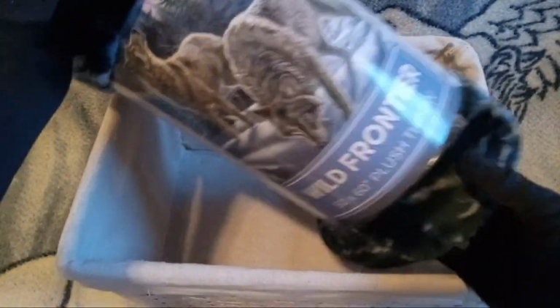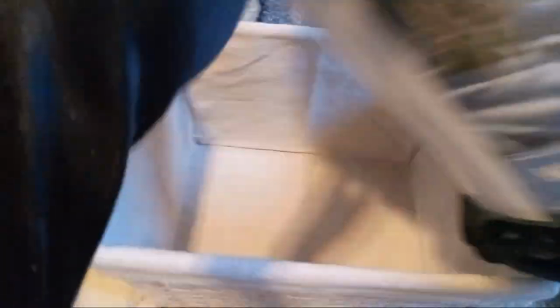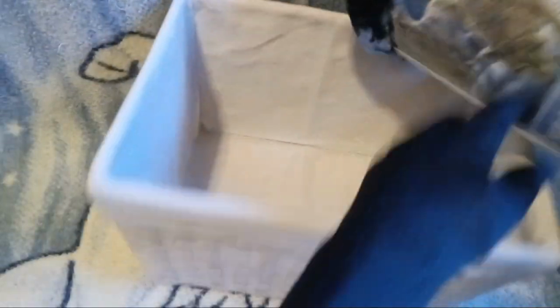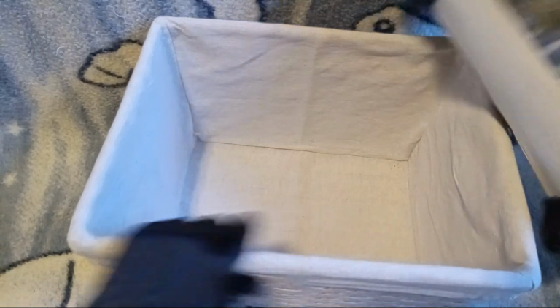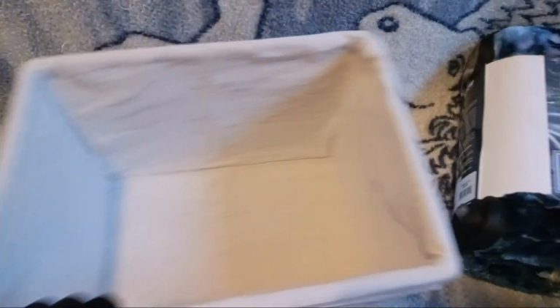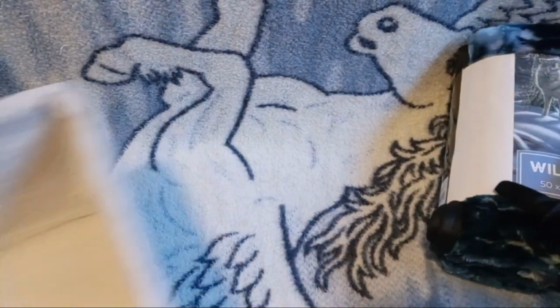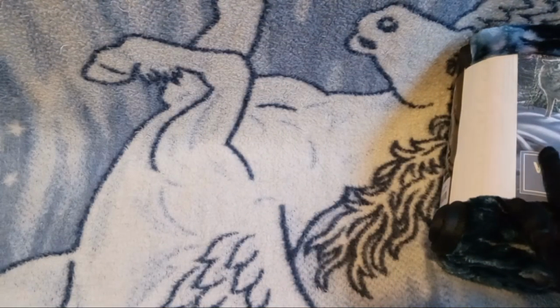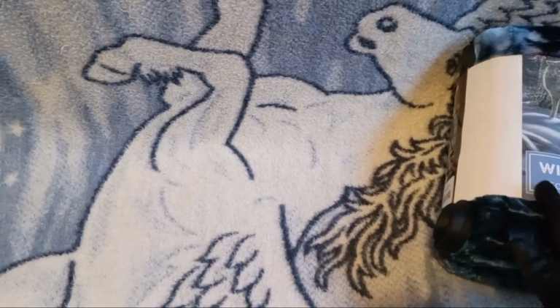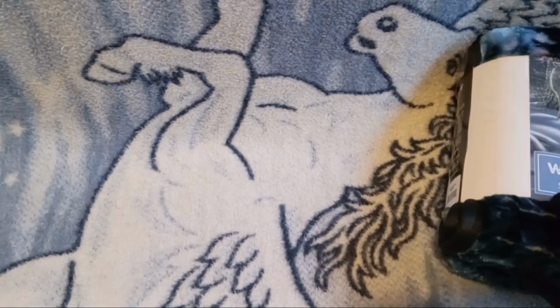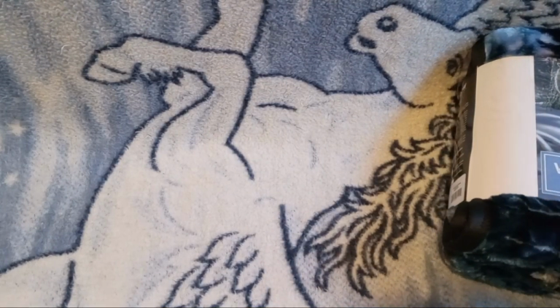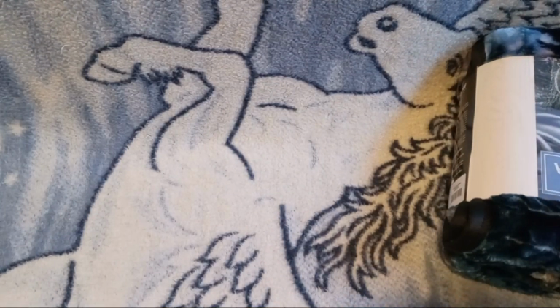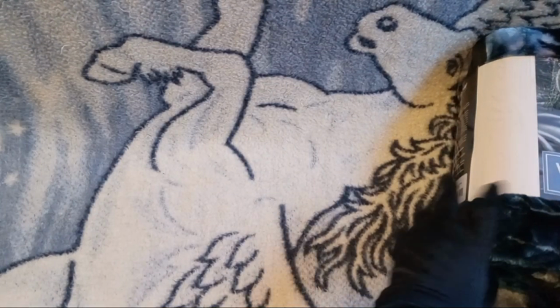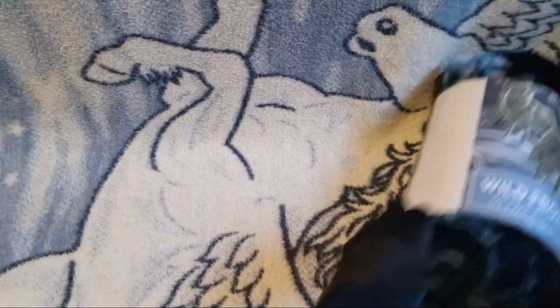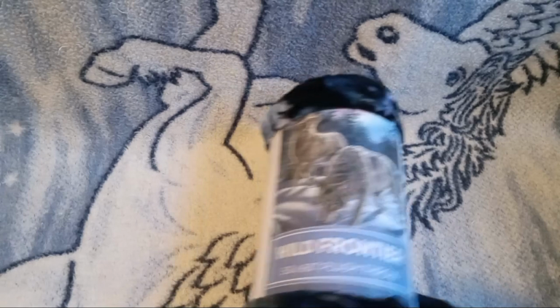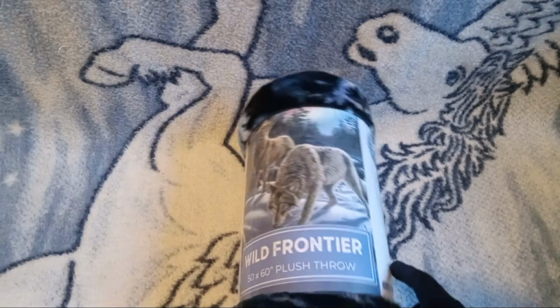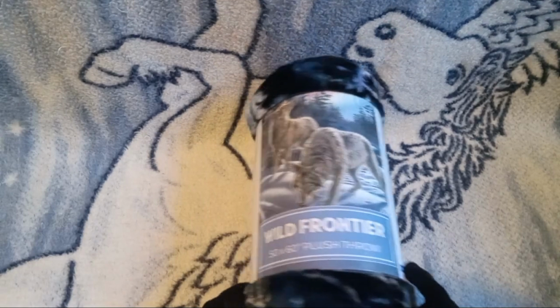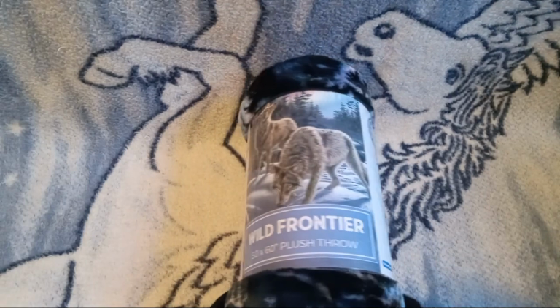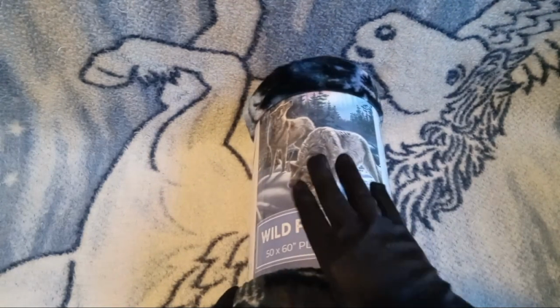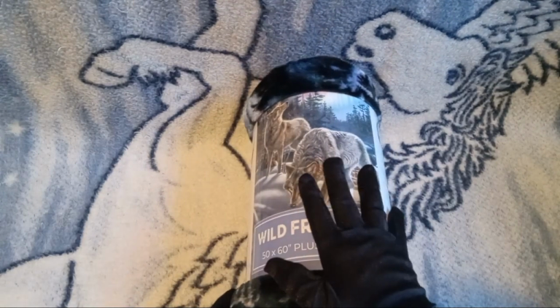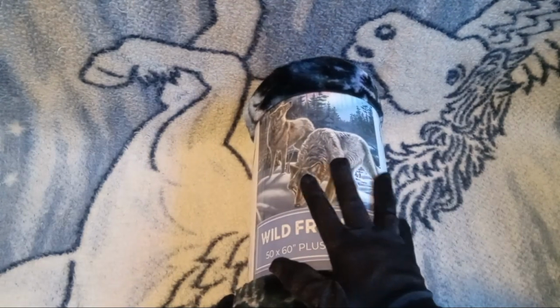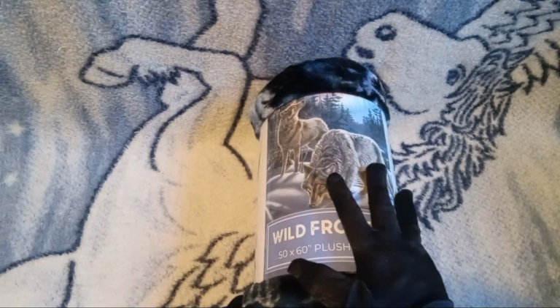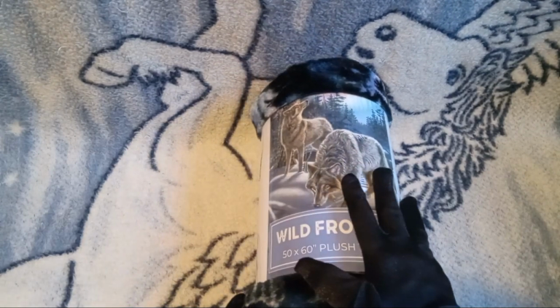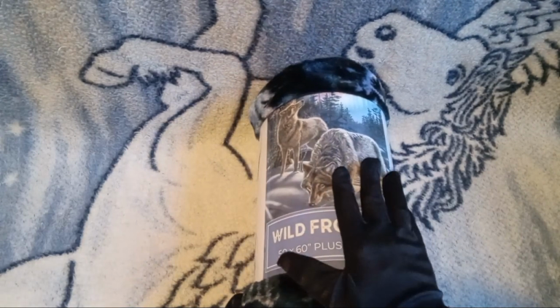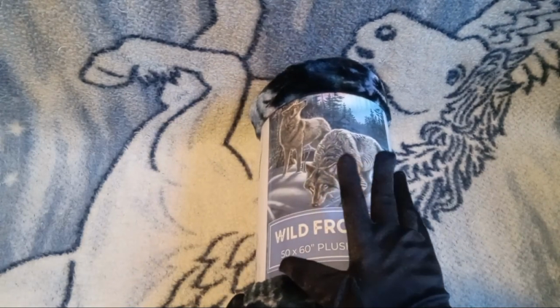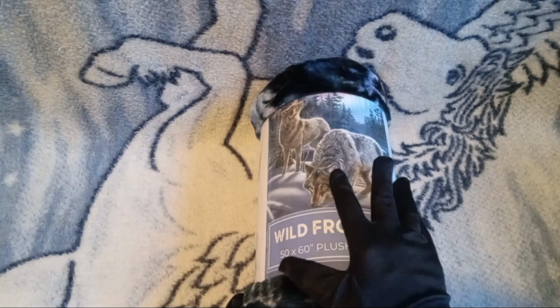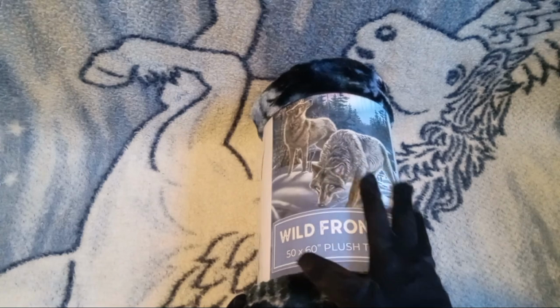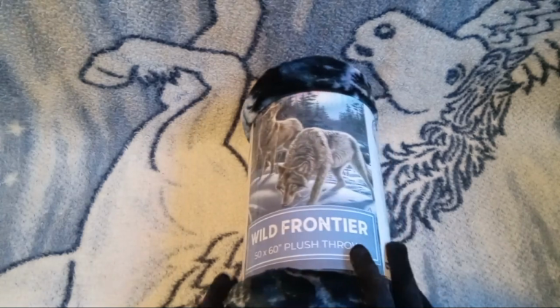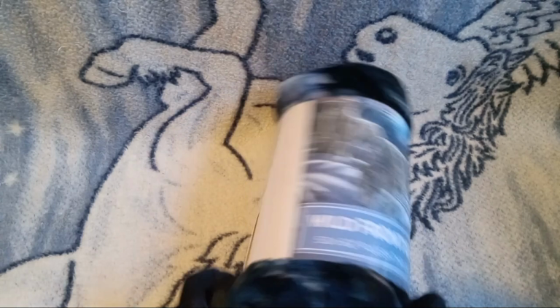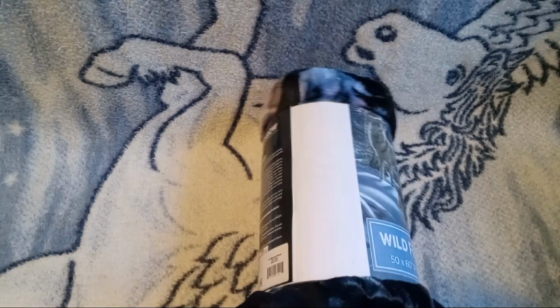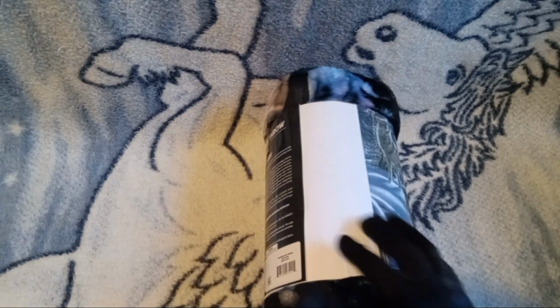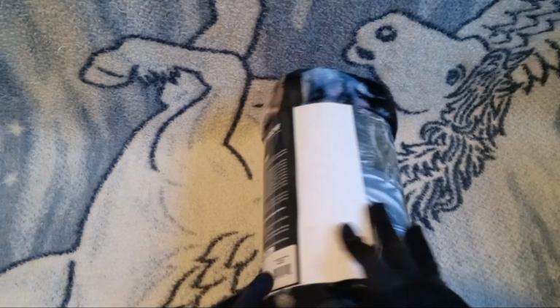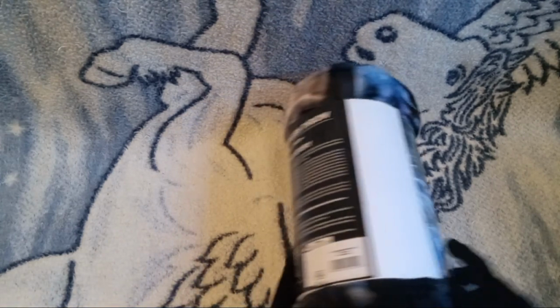Ooh, I'm very excited for this one, because not only is it just a blanket, it's a wolf blanket — which I have wanted a wolf blanket for a very long time.